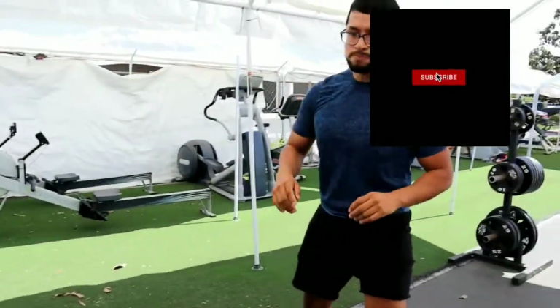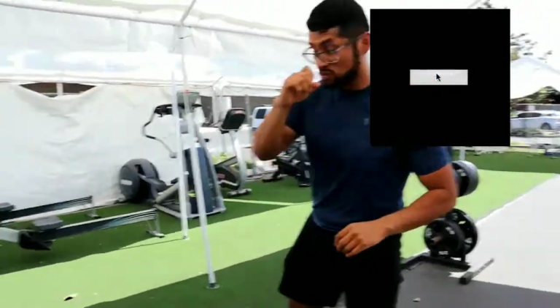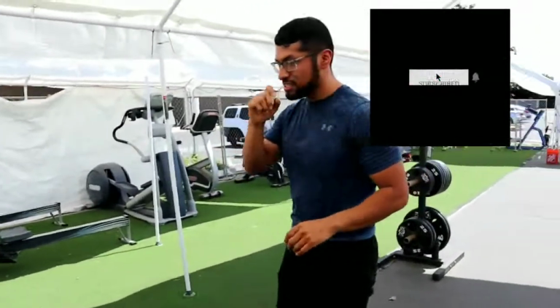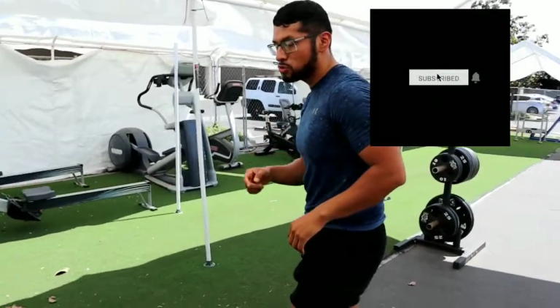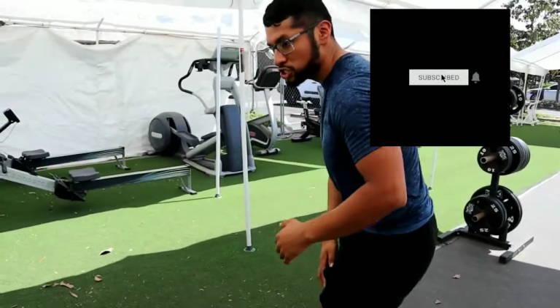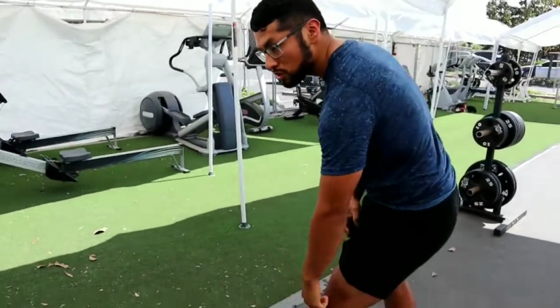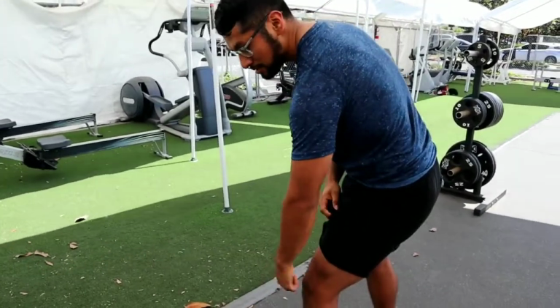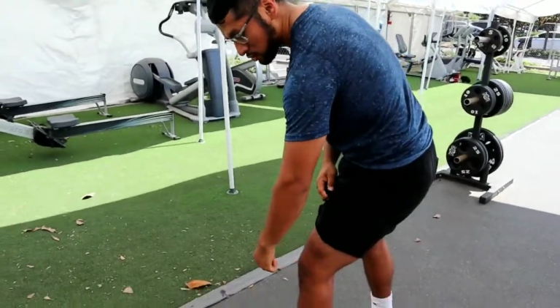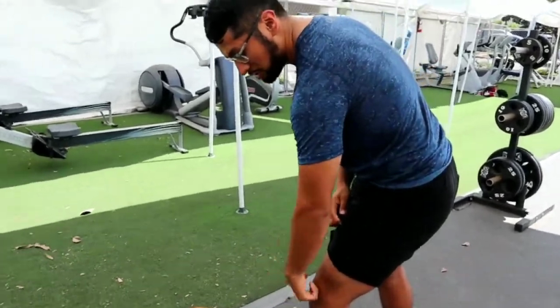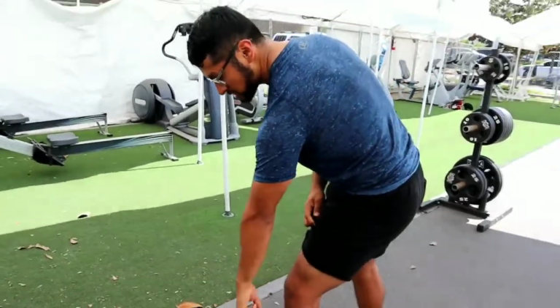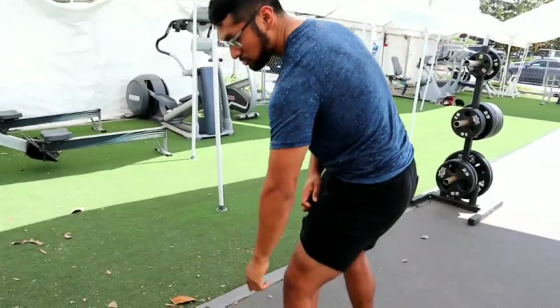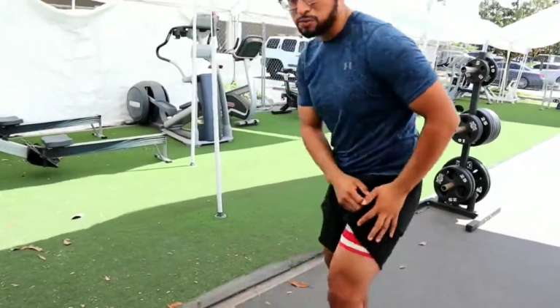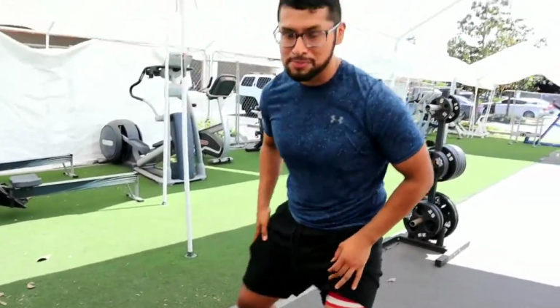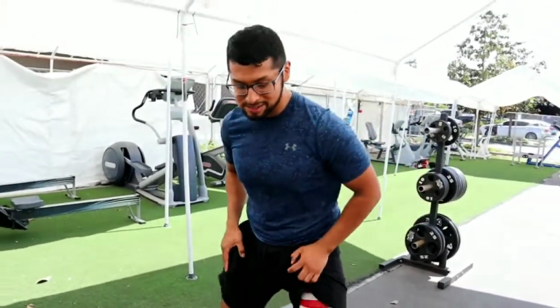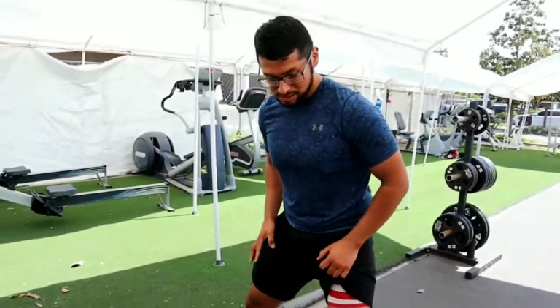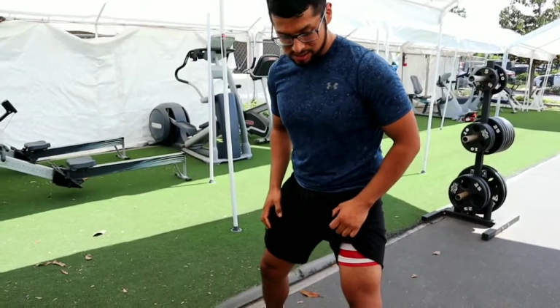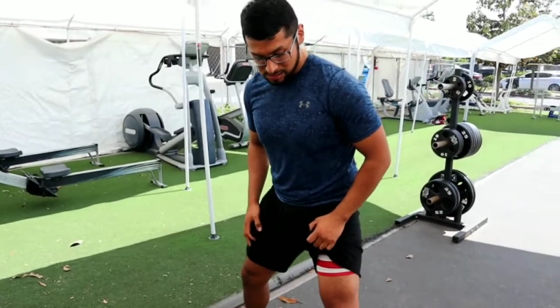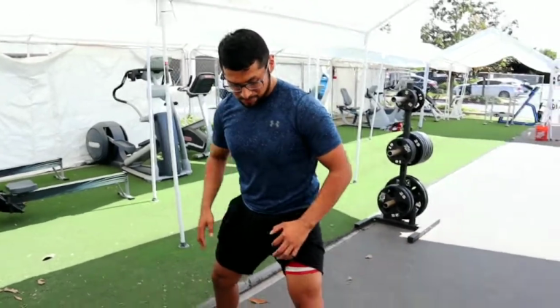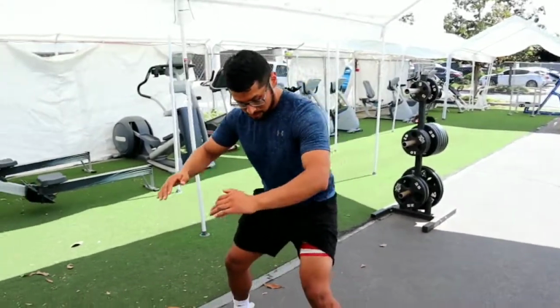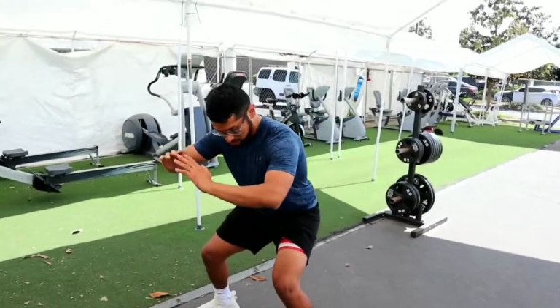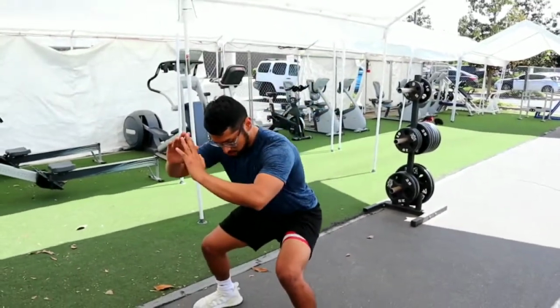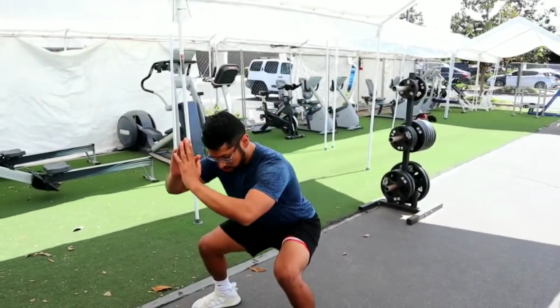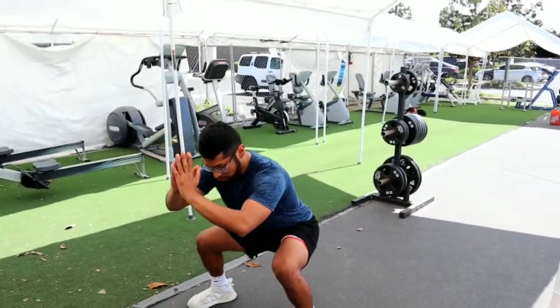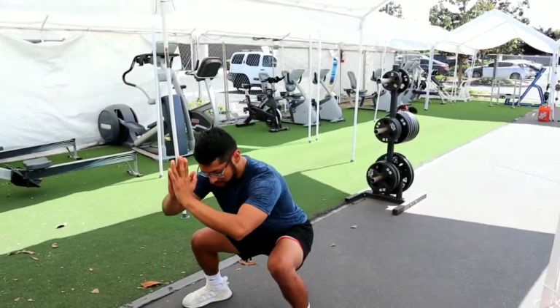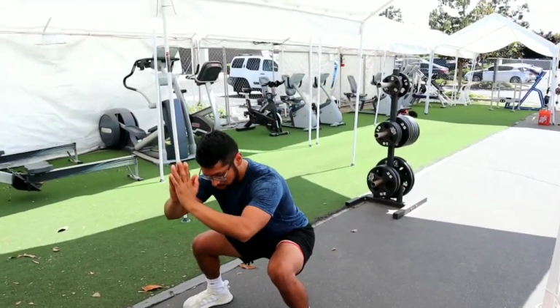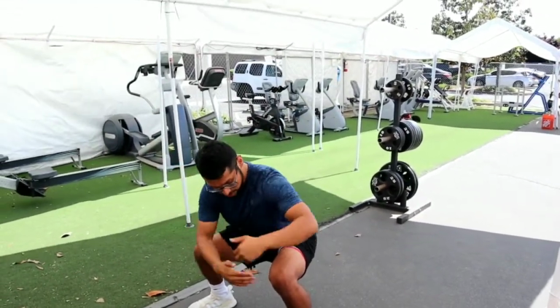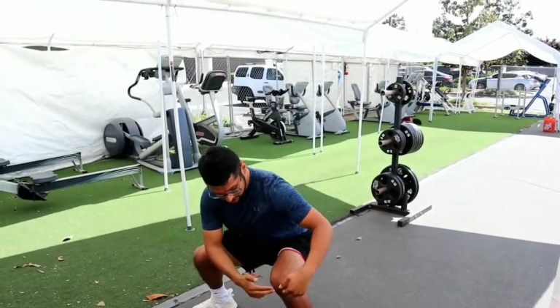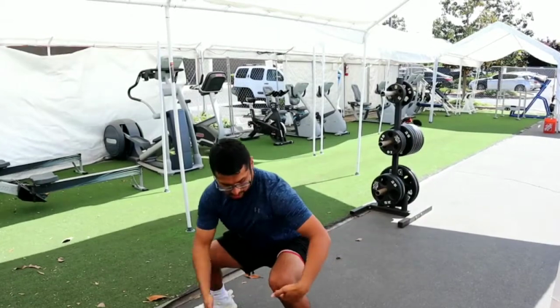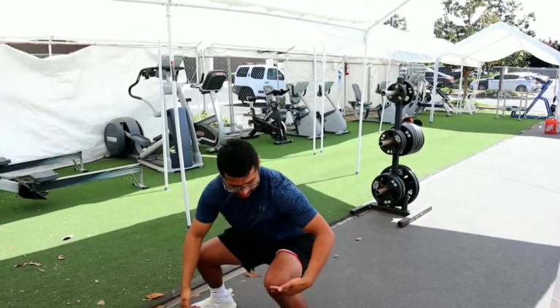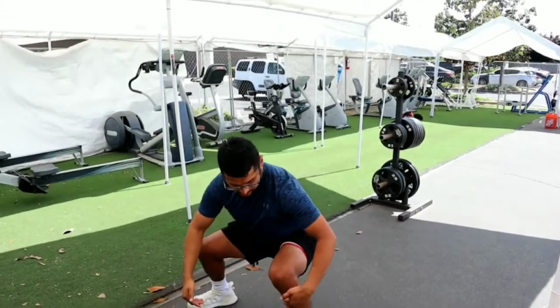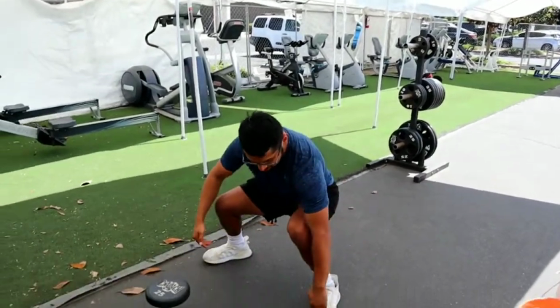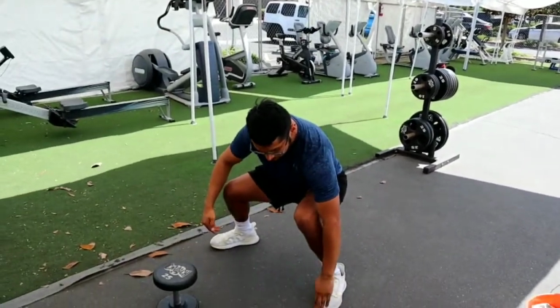When doing these, you want to make sure your knee is not passing your toes. What I mean by that — slowly come down and see how my knee is not passing my toes.